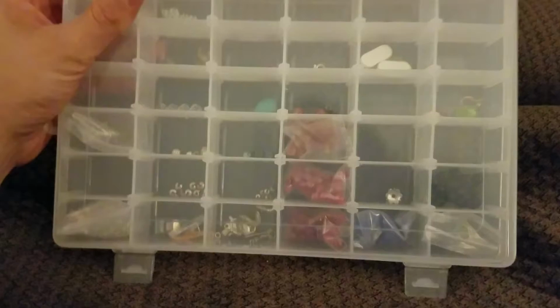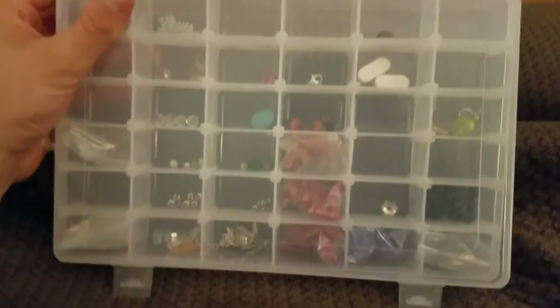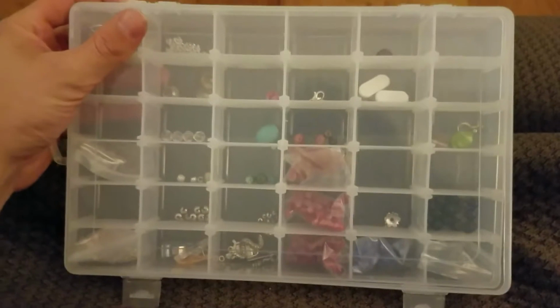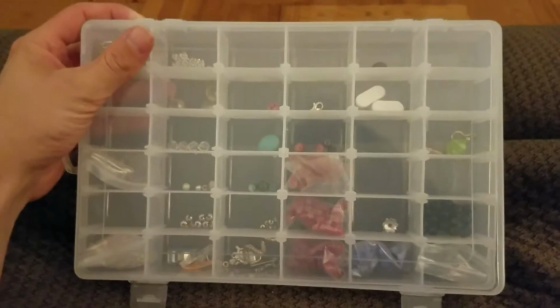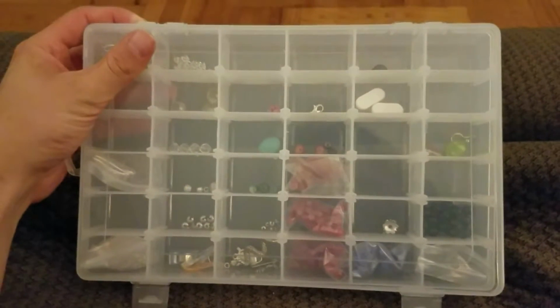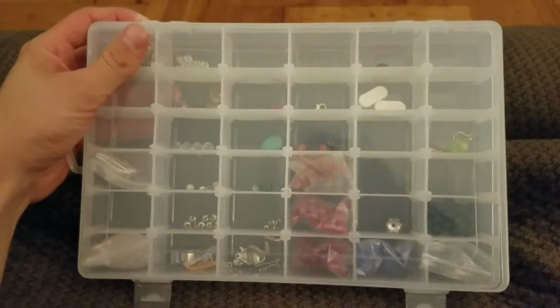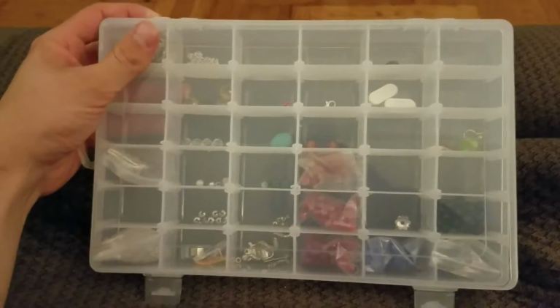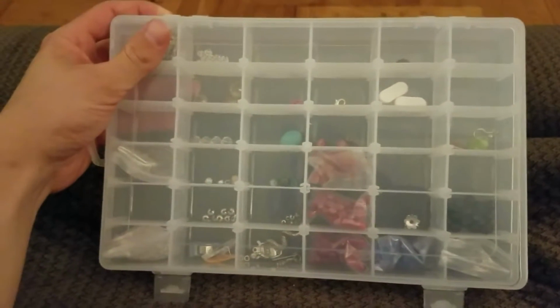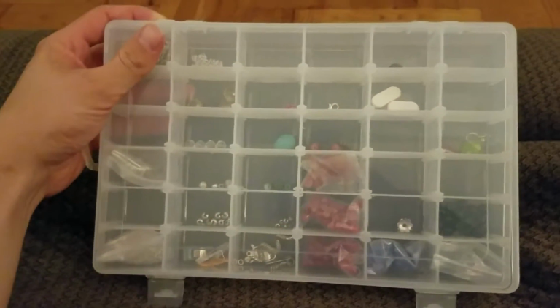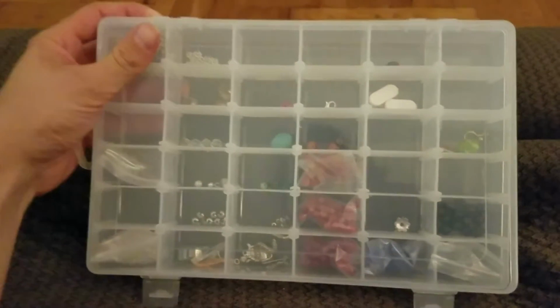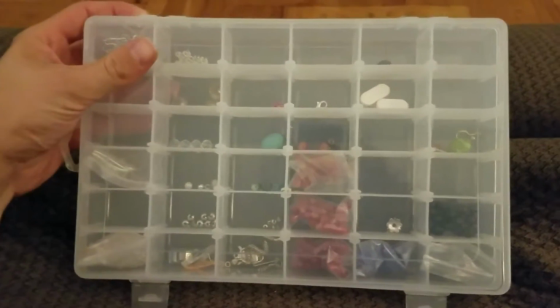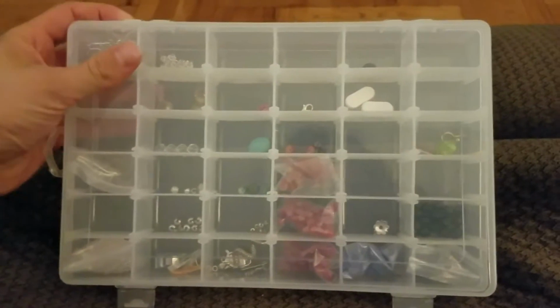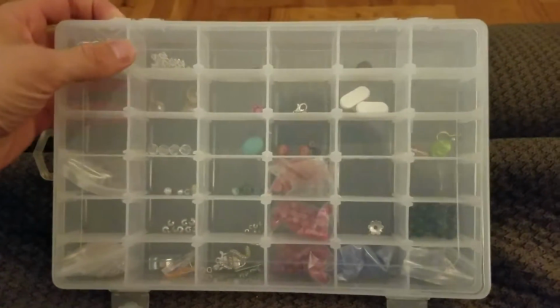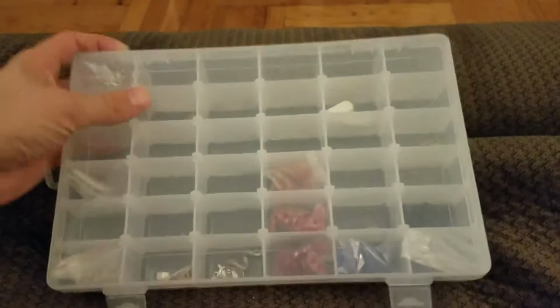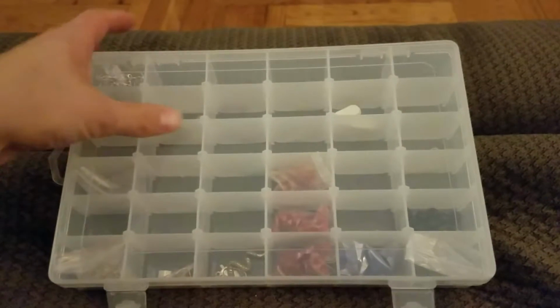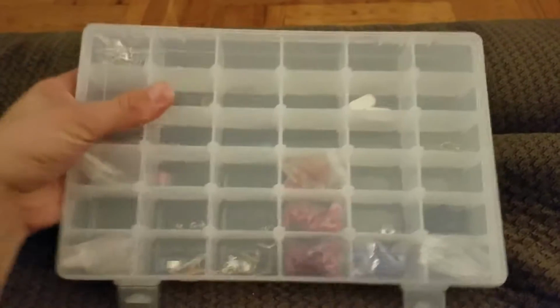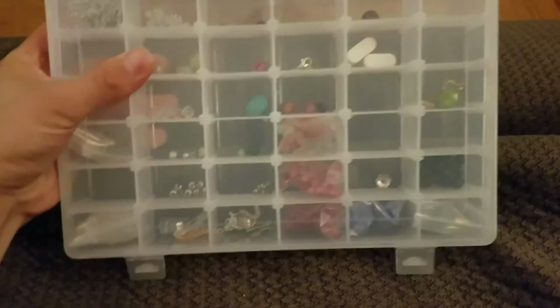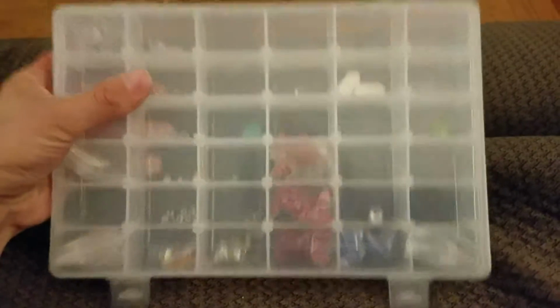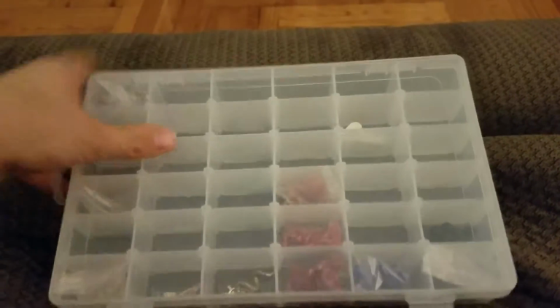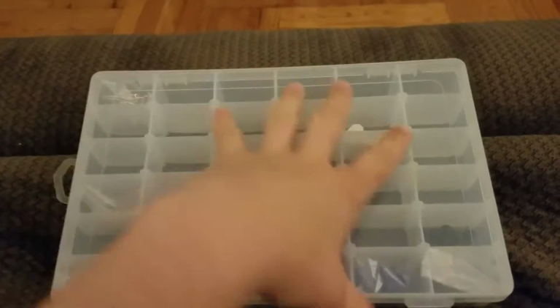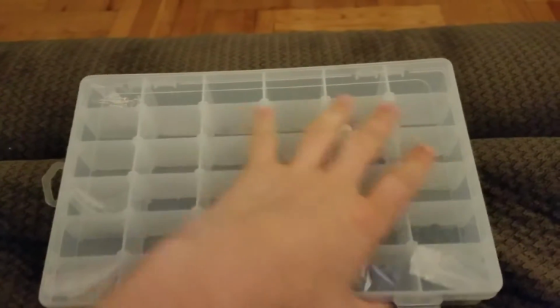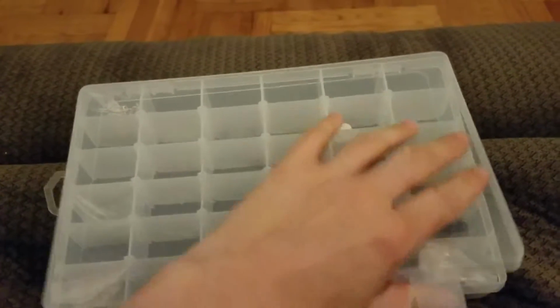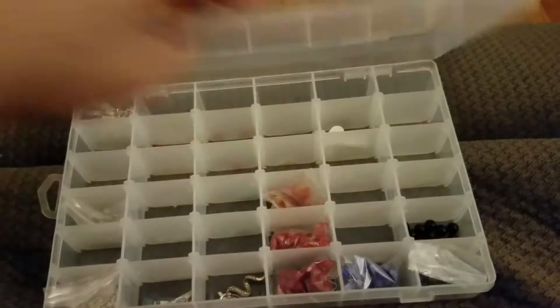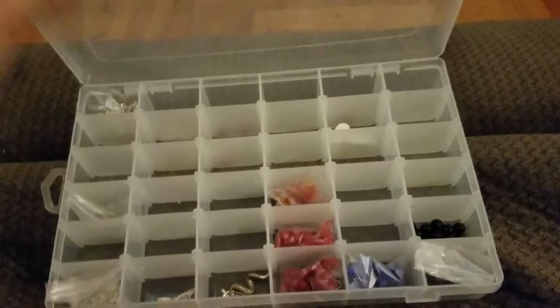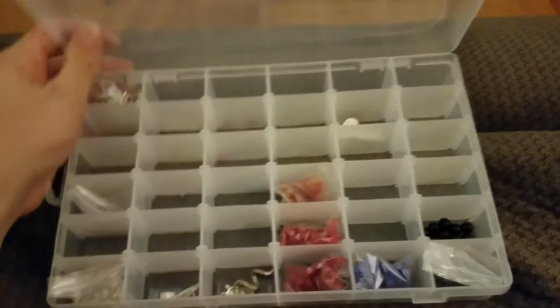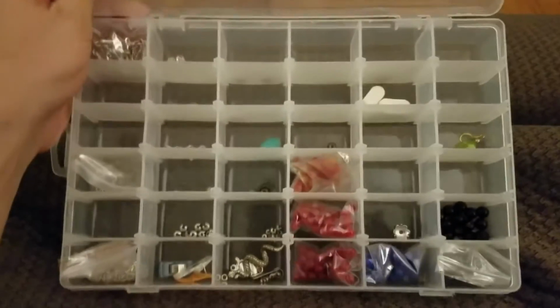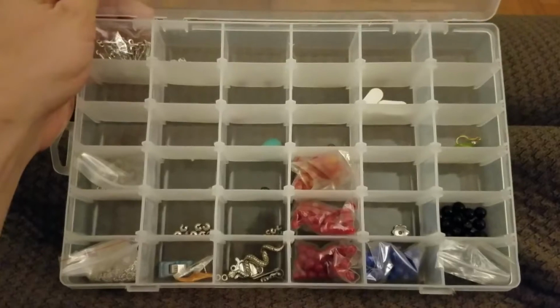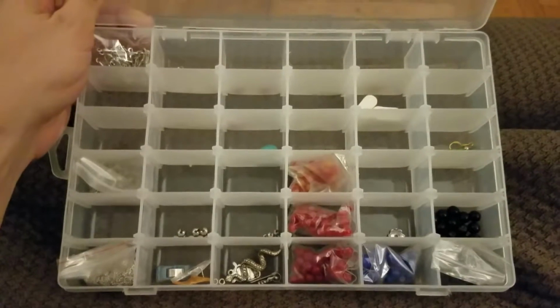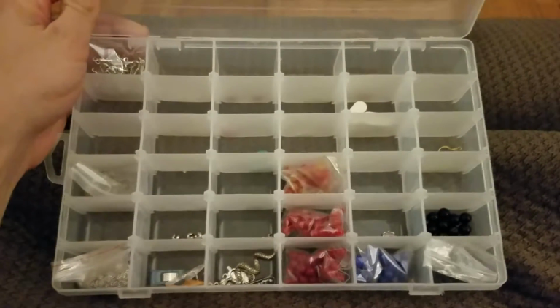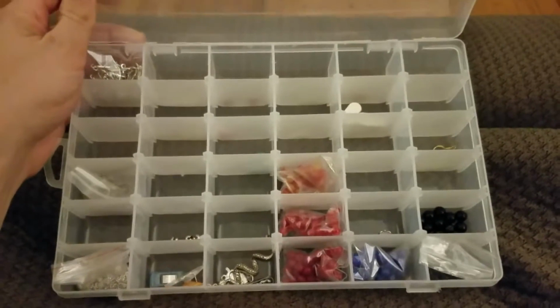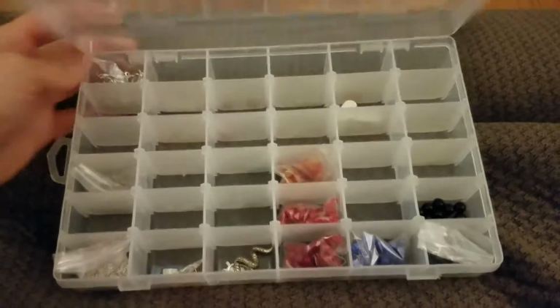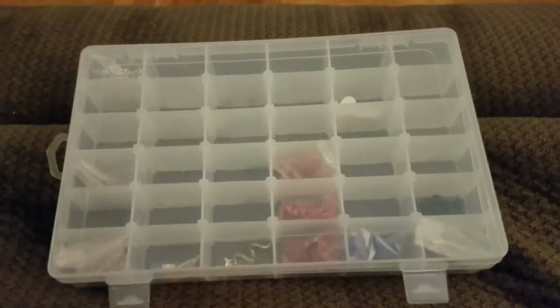I got it at a discount for my fair and honest review. But if you're interested in it and need something to store your crafts in, then go on Amazon and get yours from Elastin. Yay, crafts!